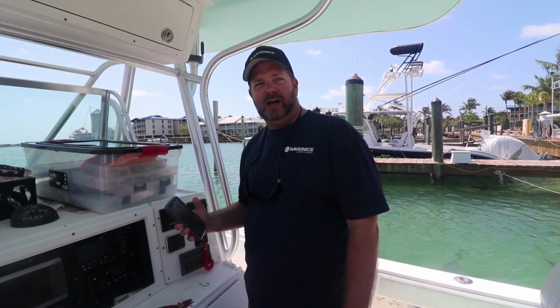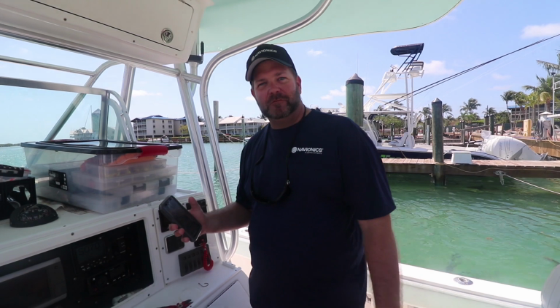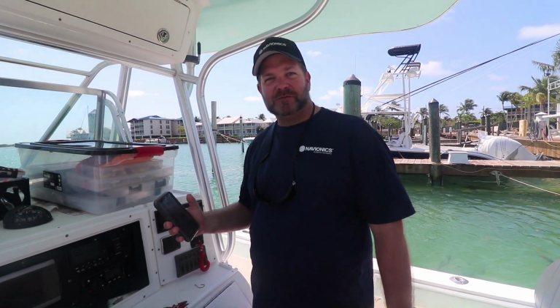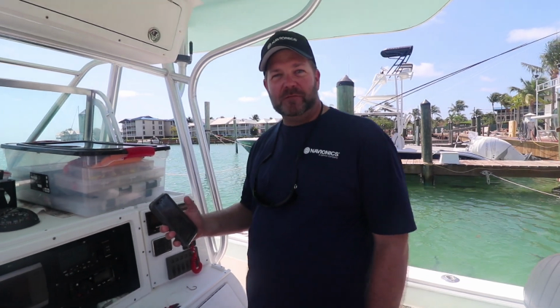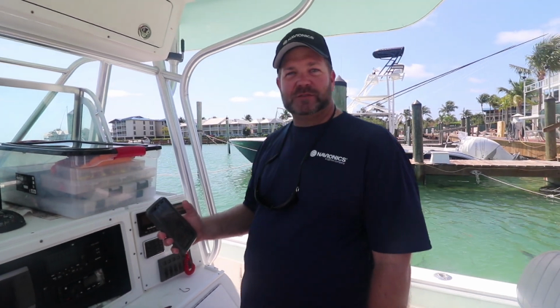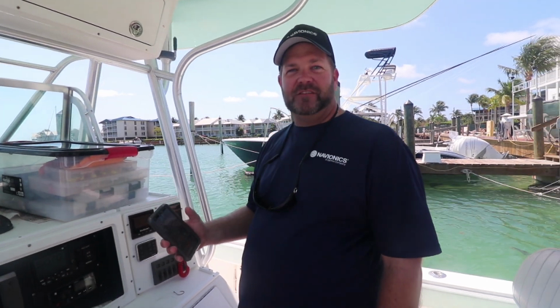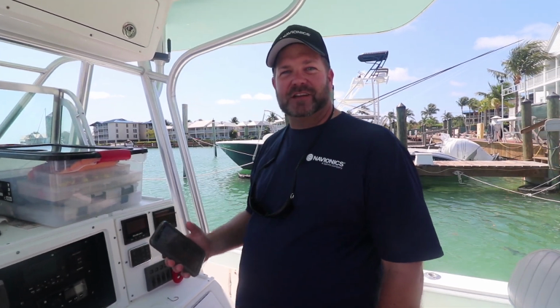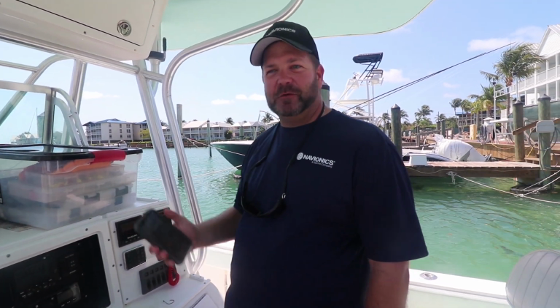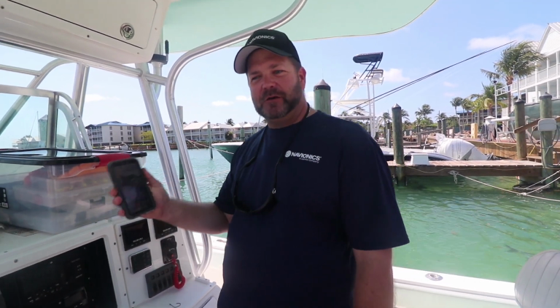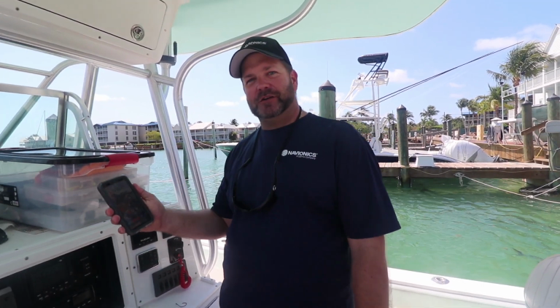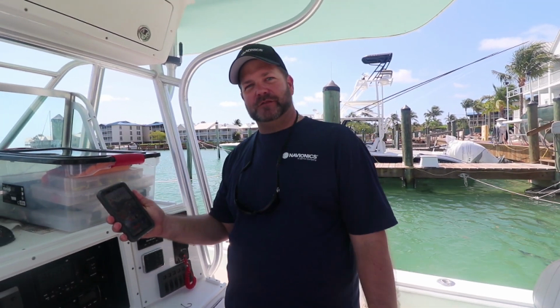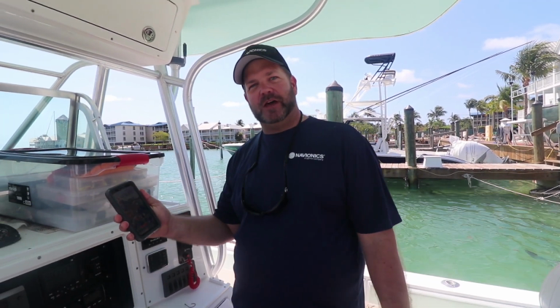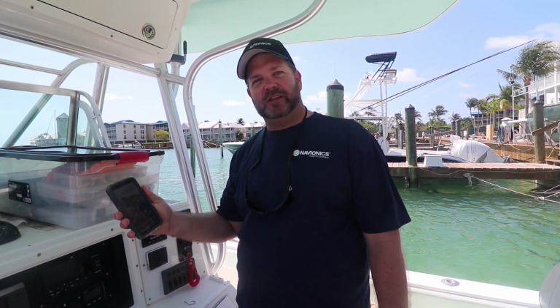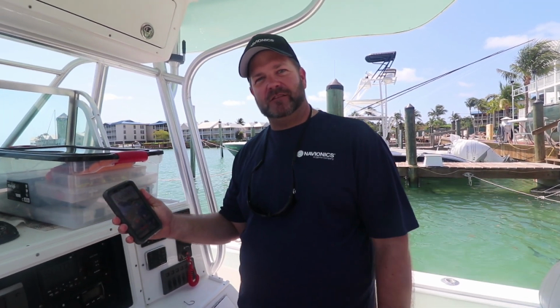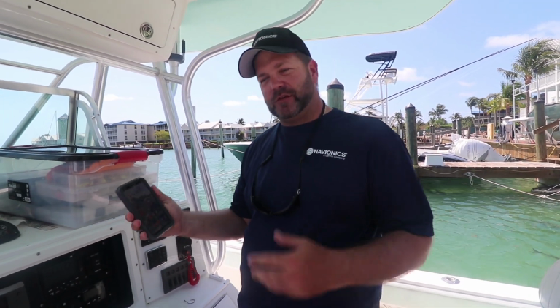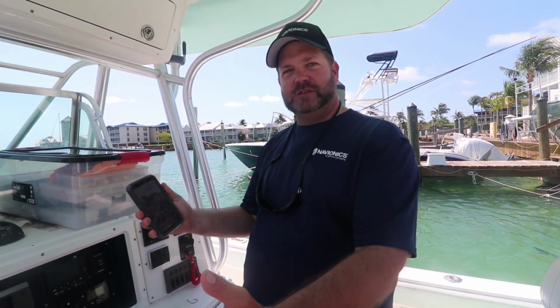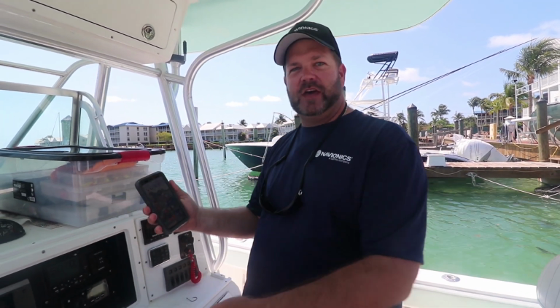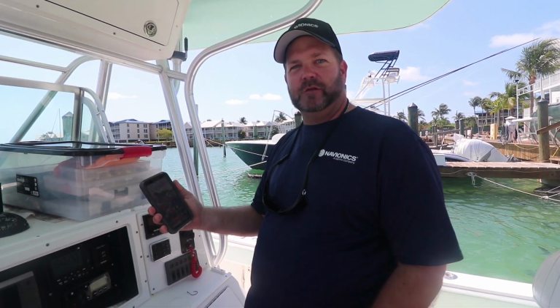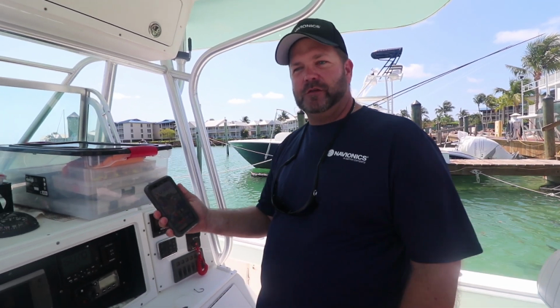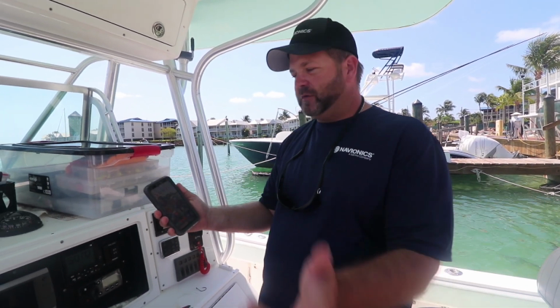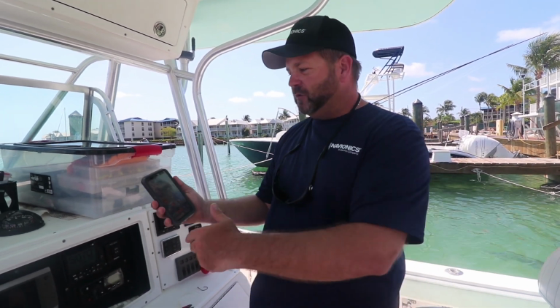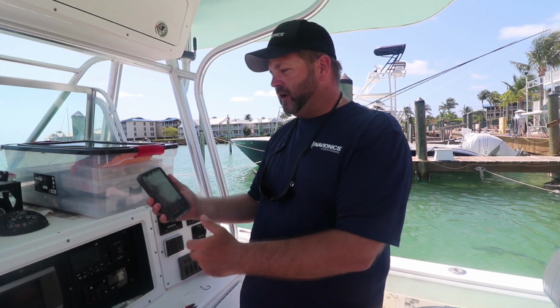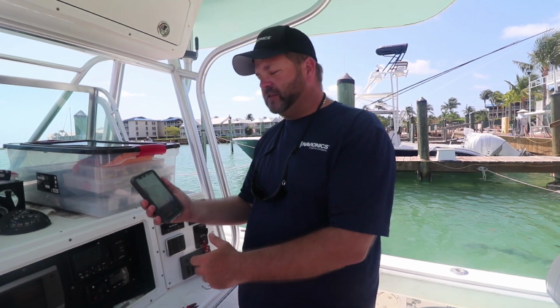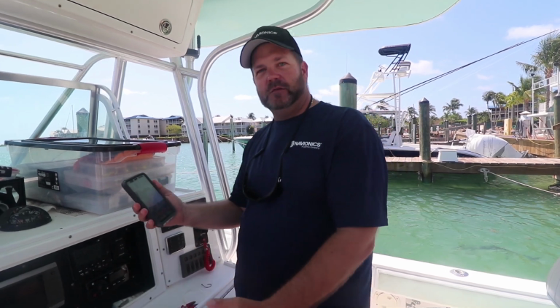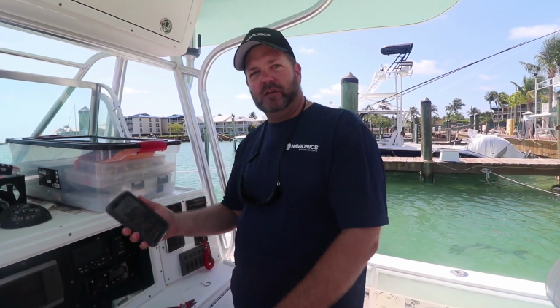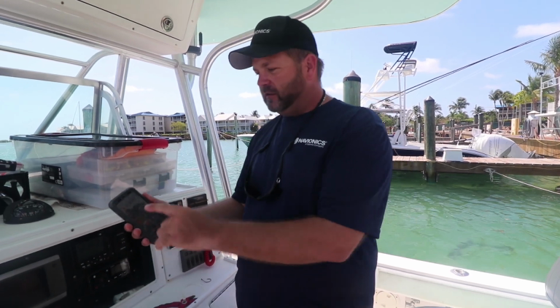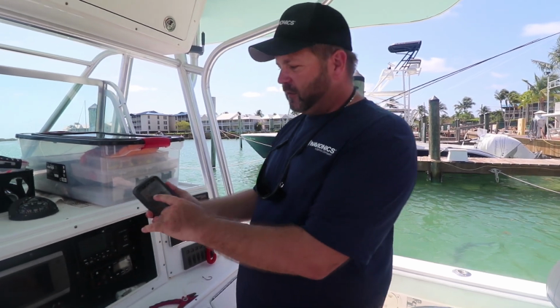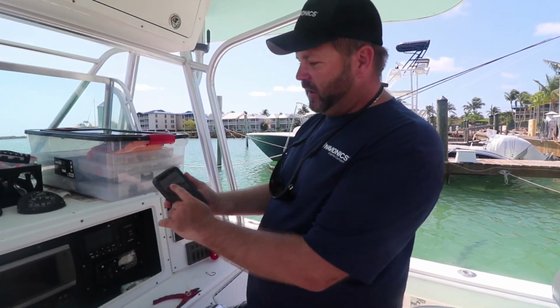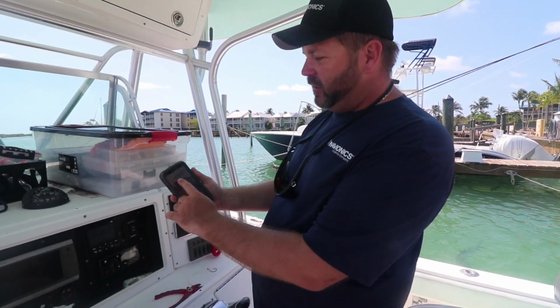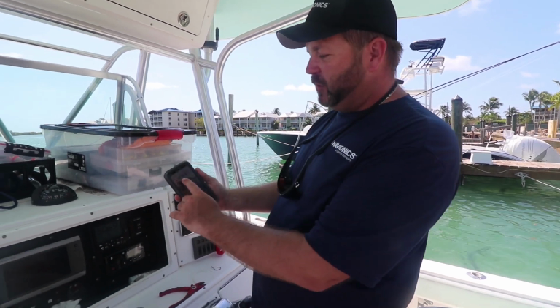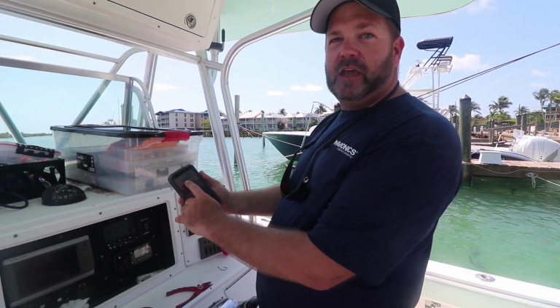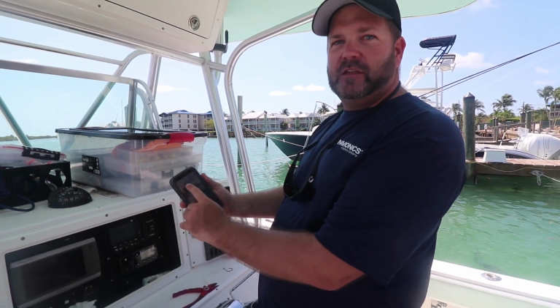Hi, my name is Matt Monks with Navionics. I wanted to go over our new phone app today. For those of you that have the old phone app, you want to migrate to the new one. It's called Navionics Boating HD.